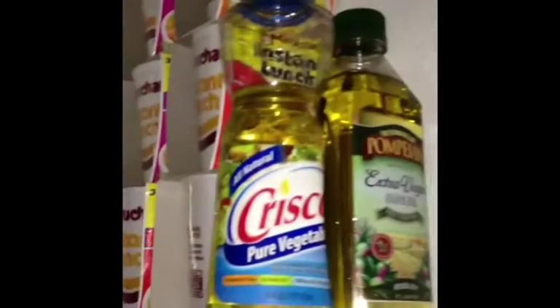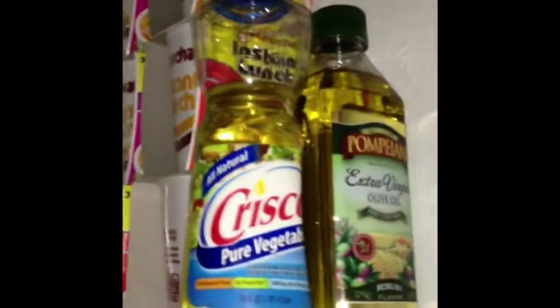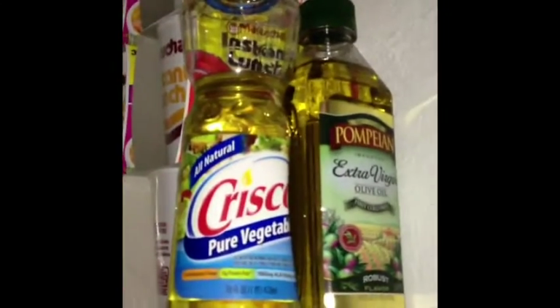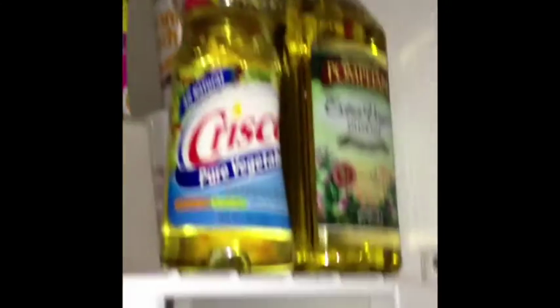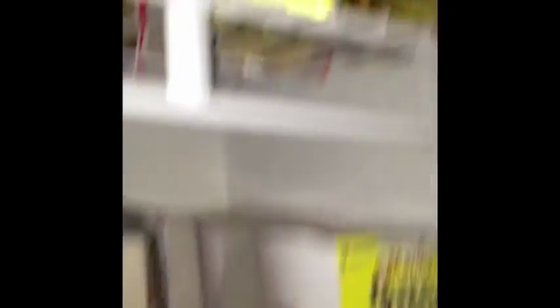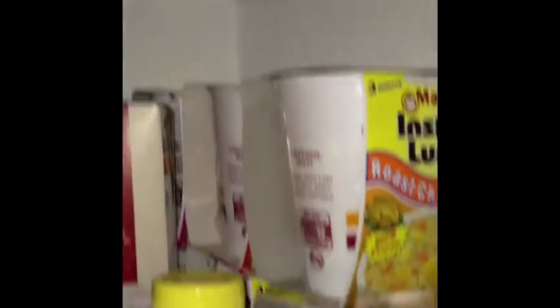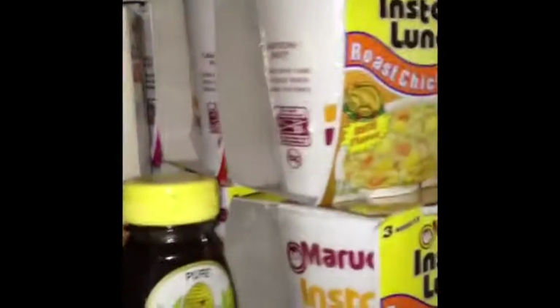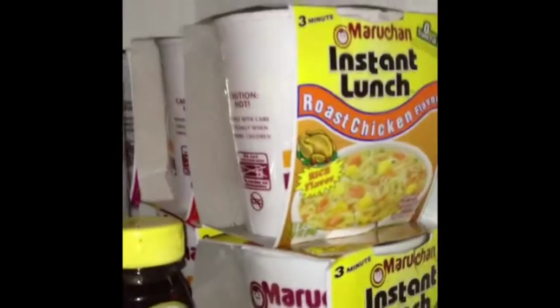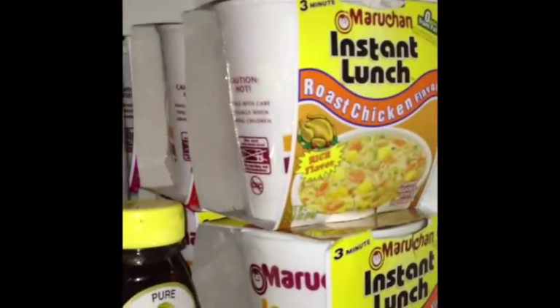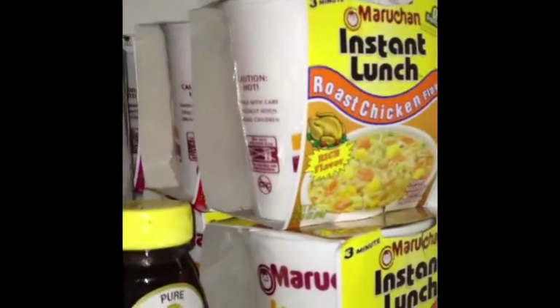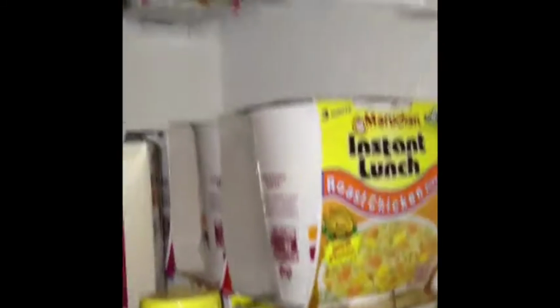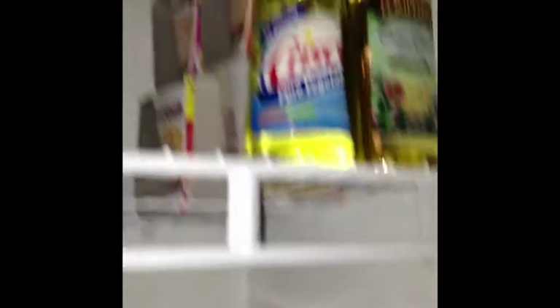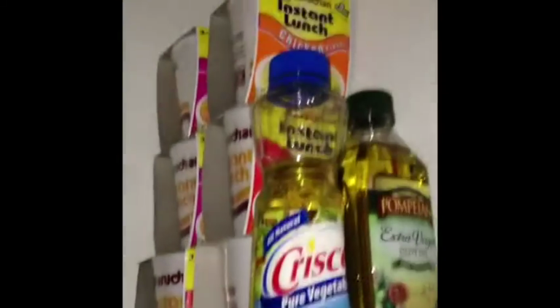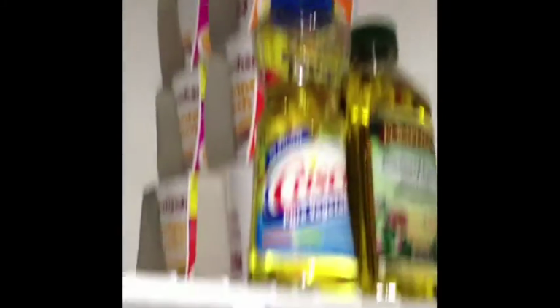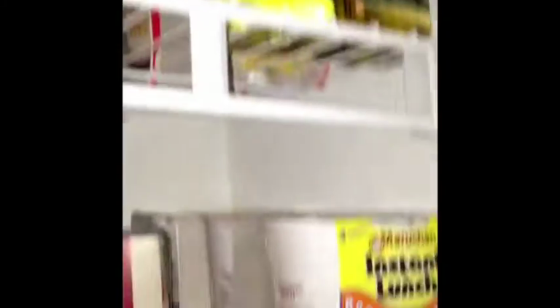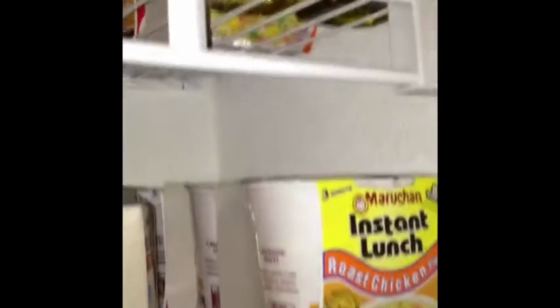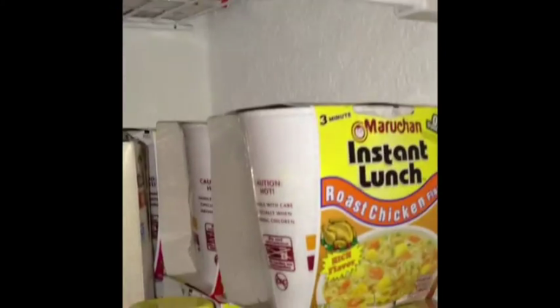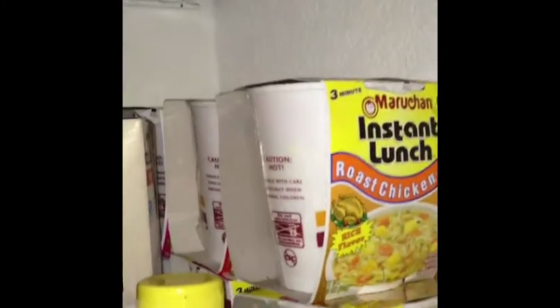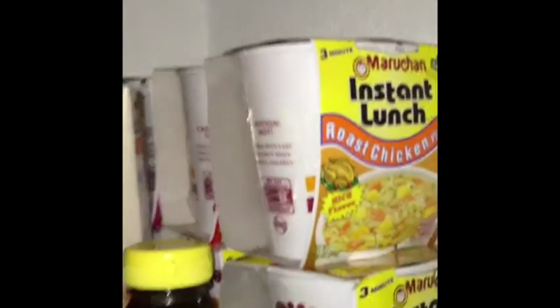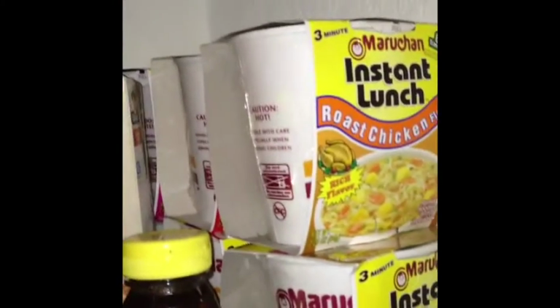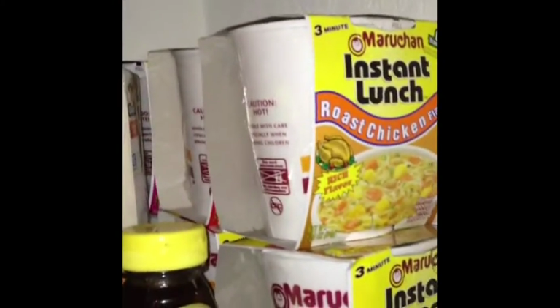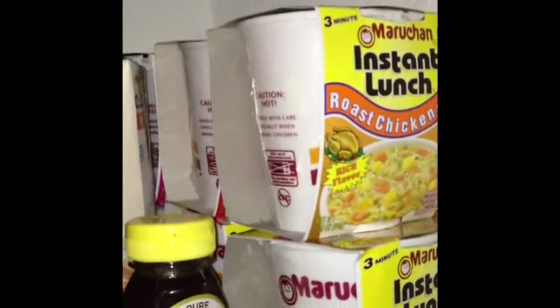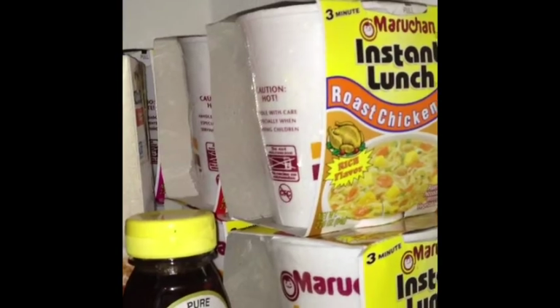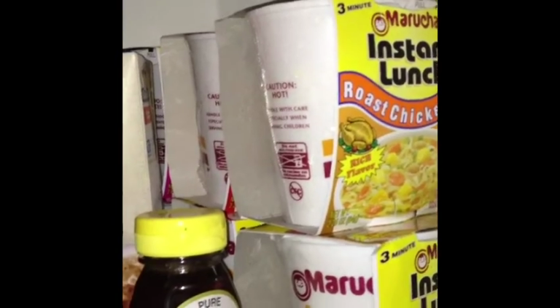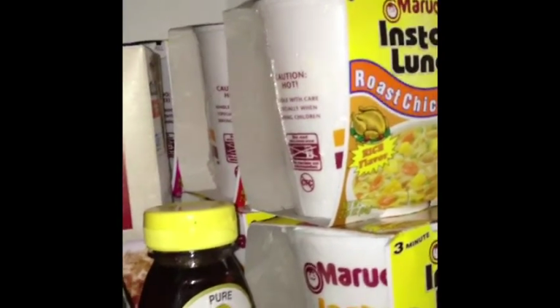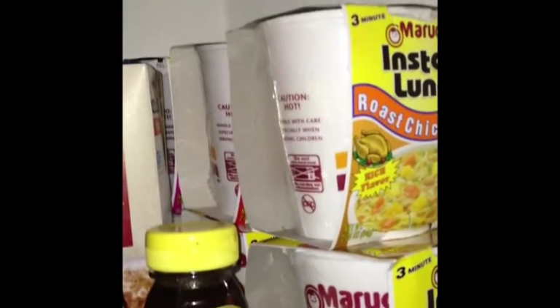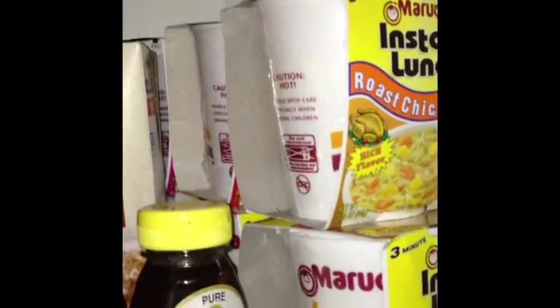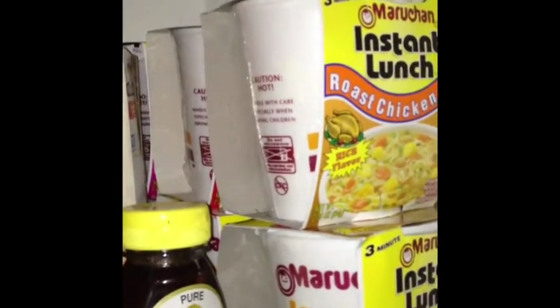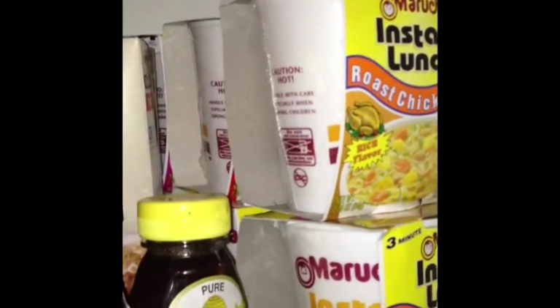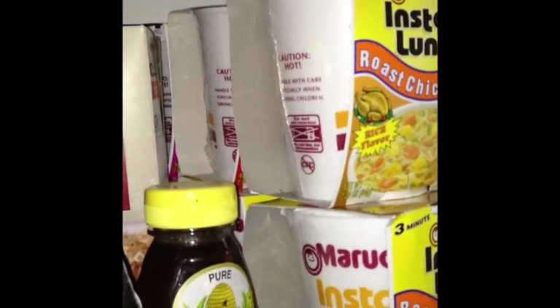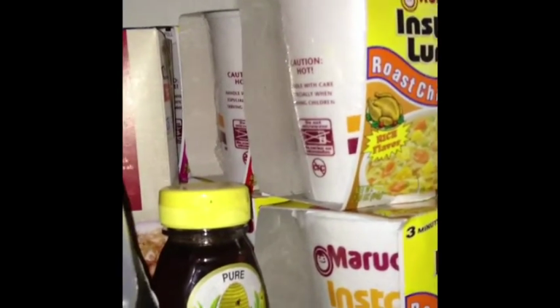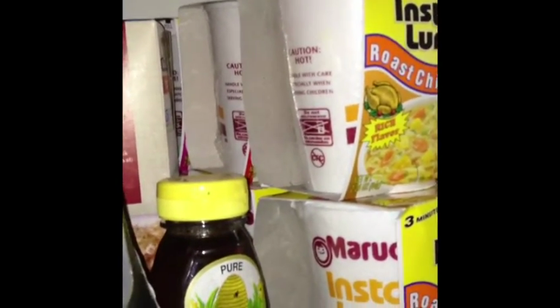Got some olive oil, some oils. More noodles — normally I don't have this much noodles. It's just that I forgot I didn't have any, so I bought more, and then I got home and realized I had already had some.